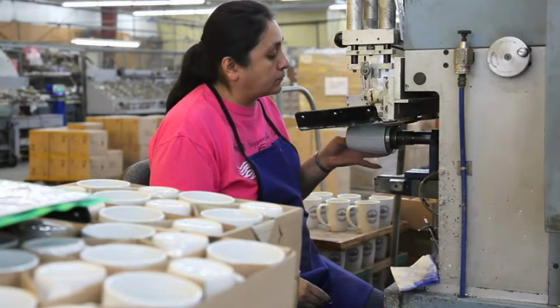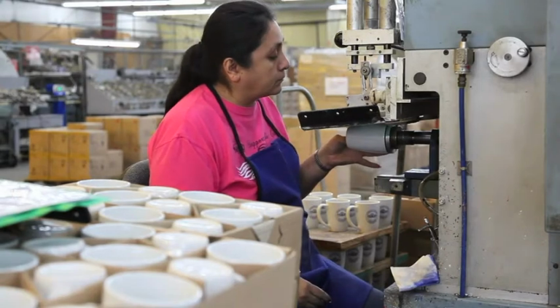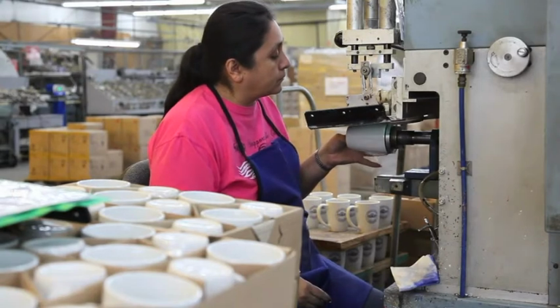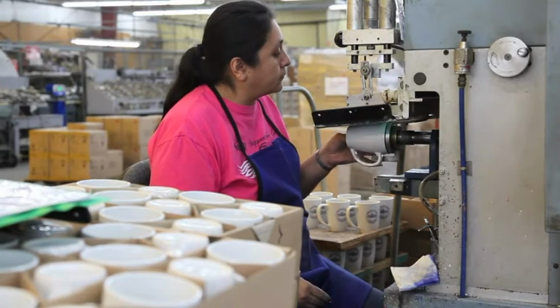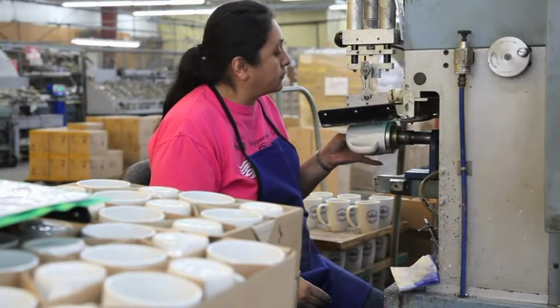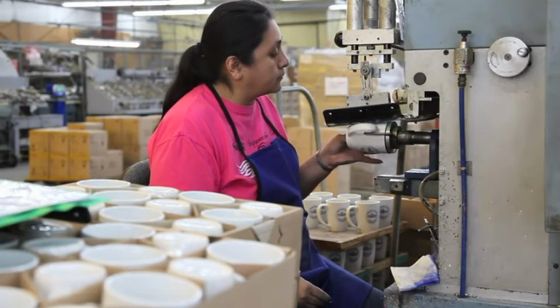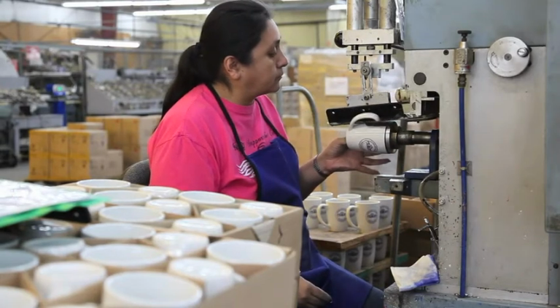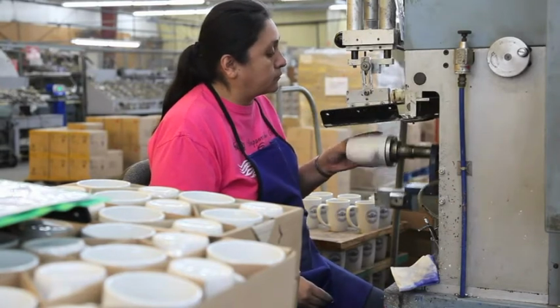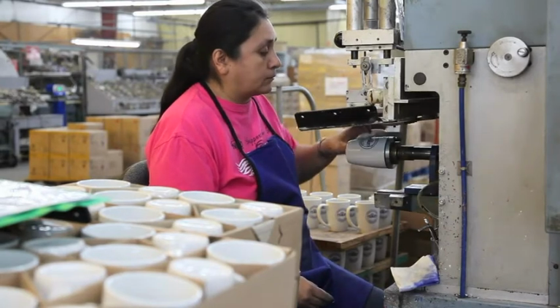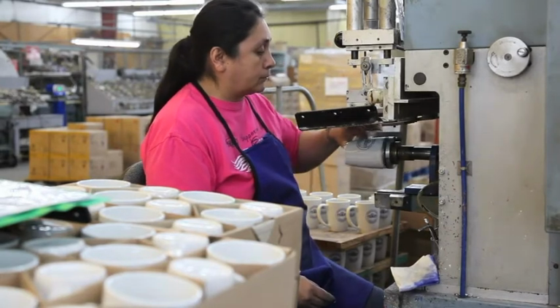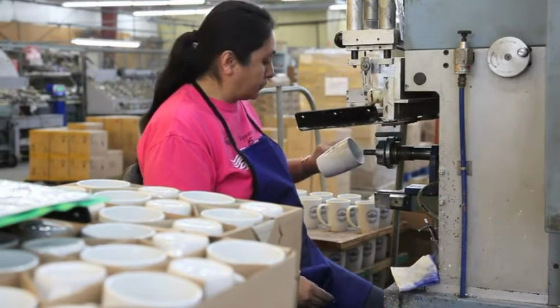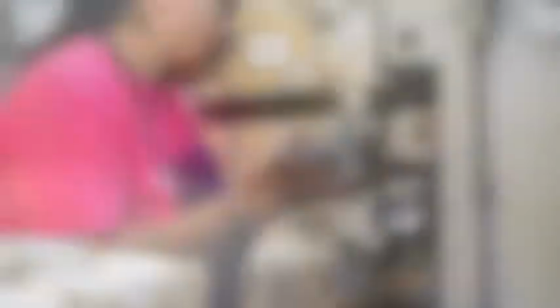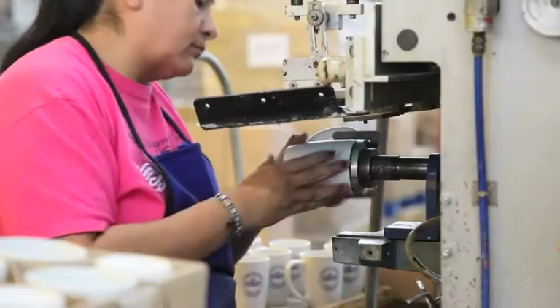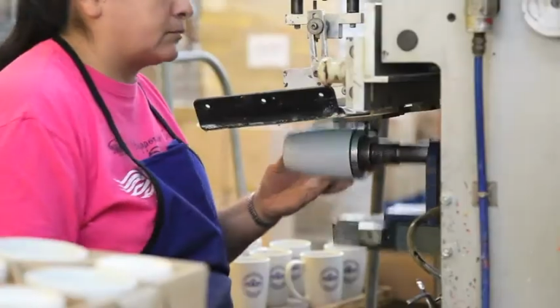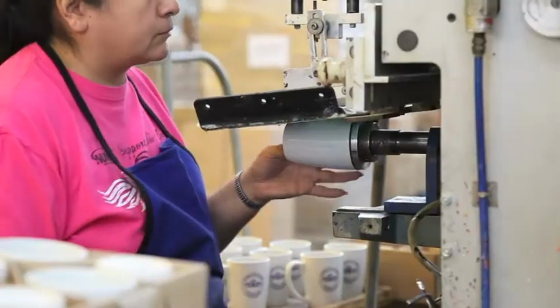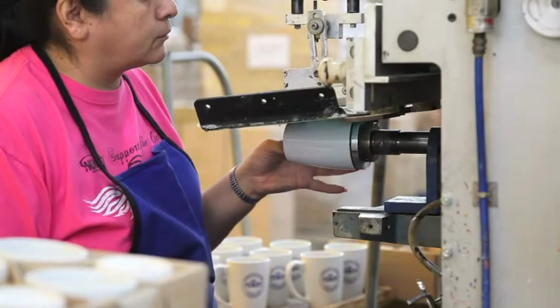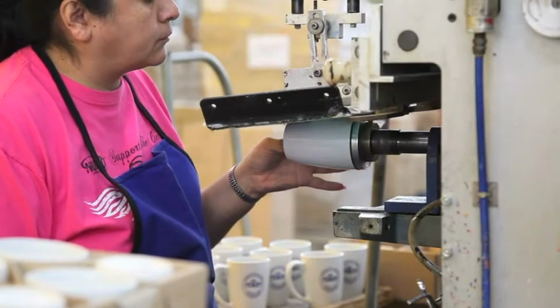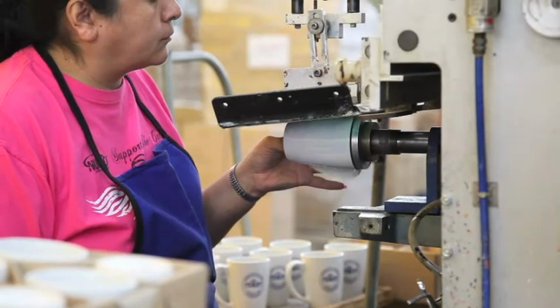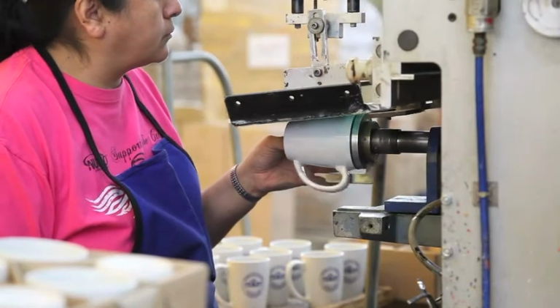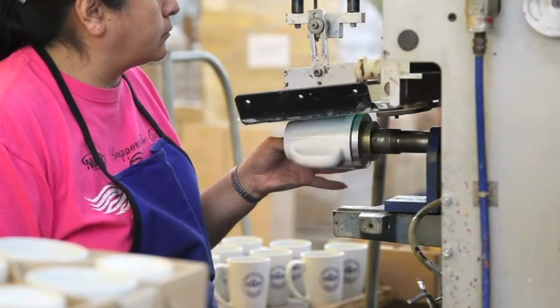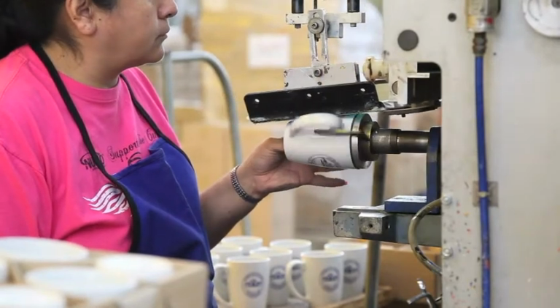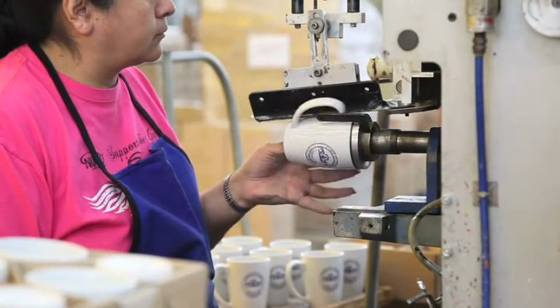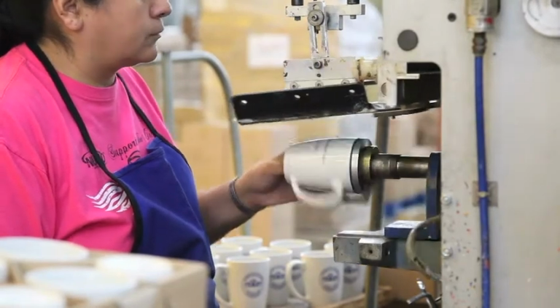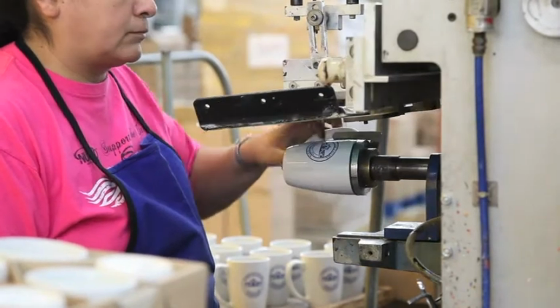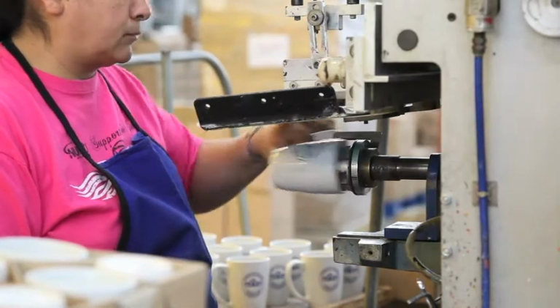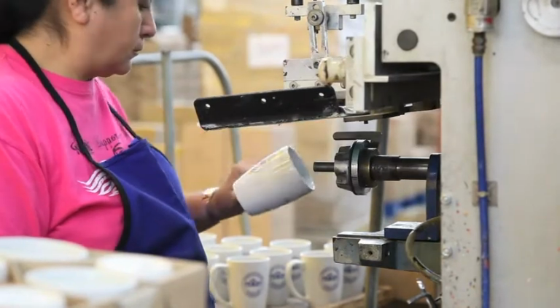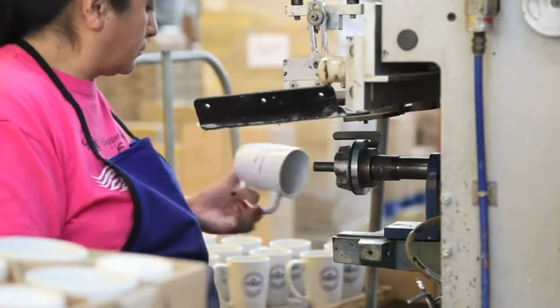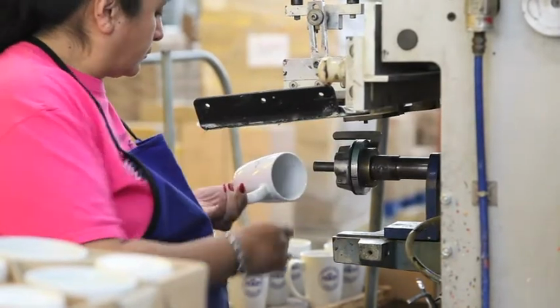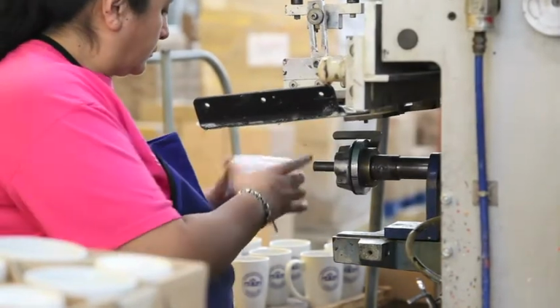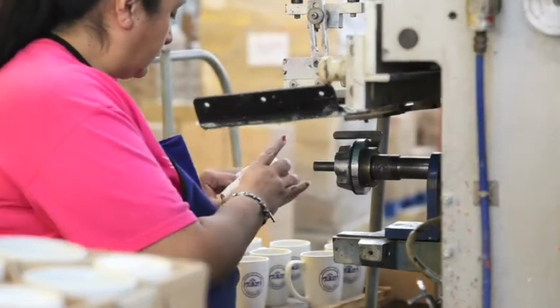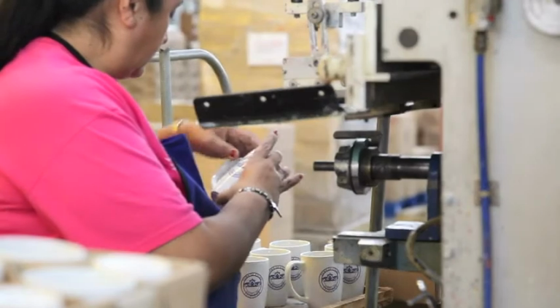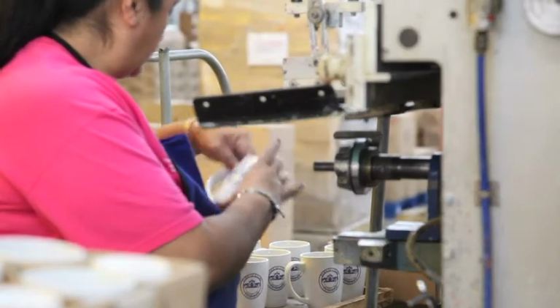The printer will pick up her mug and put it on the chuck, hit the start button, and the machine will print the mug. Then she takes it off the chuck and puts it on her cart.